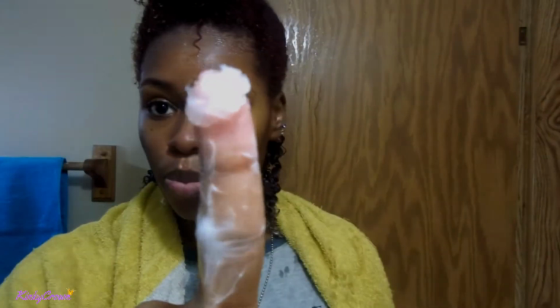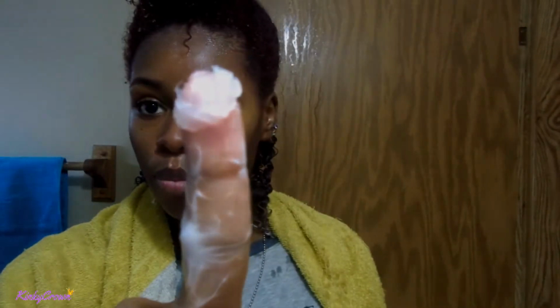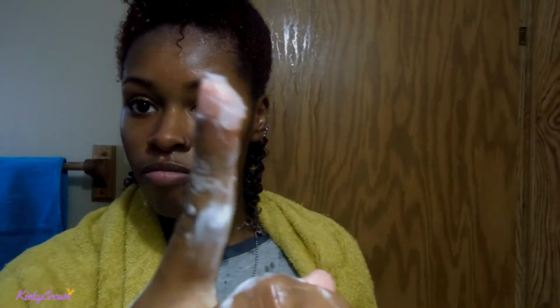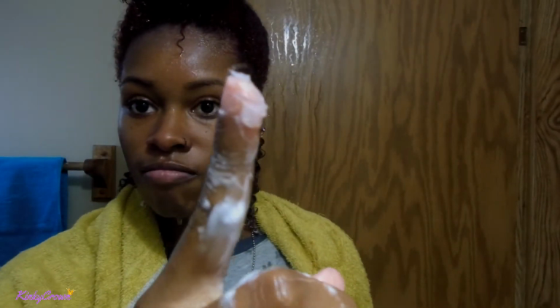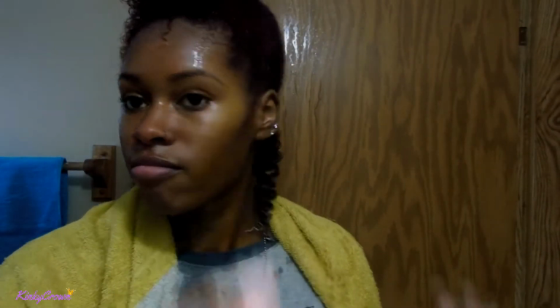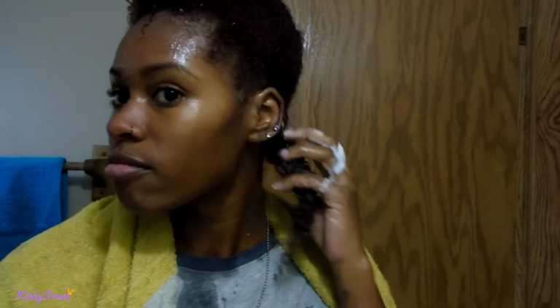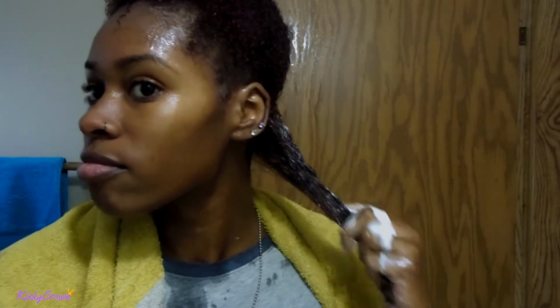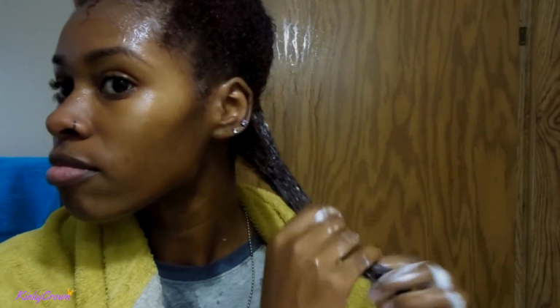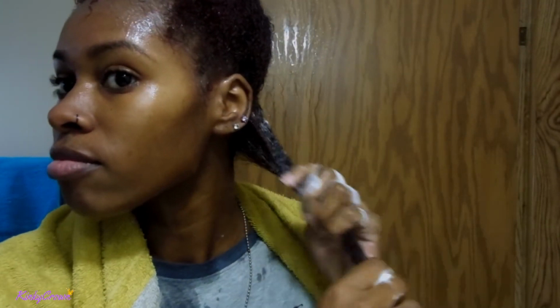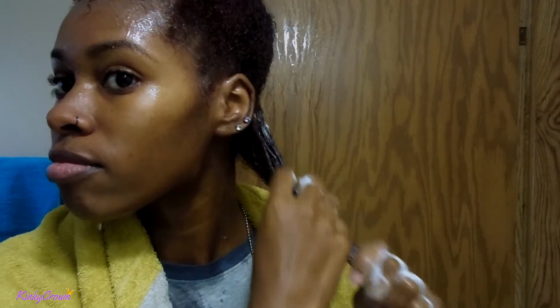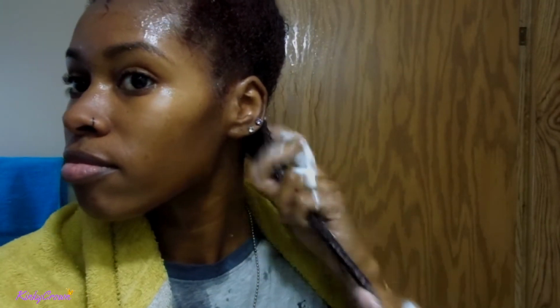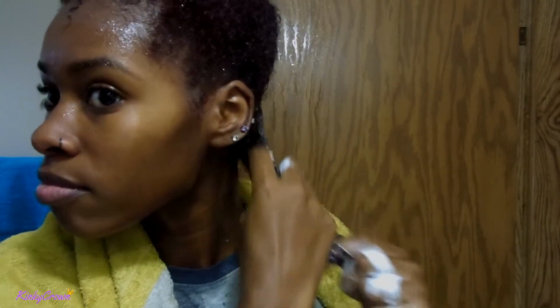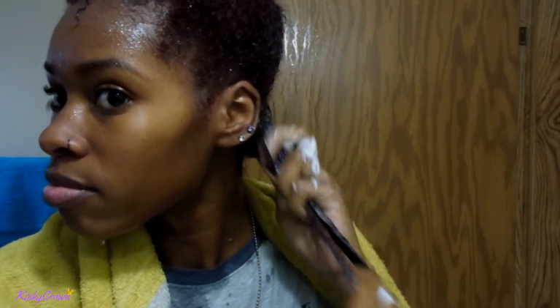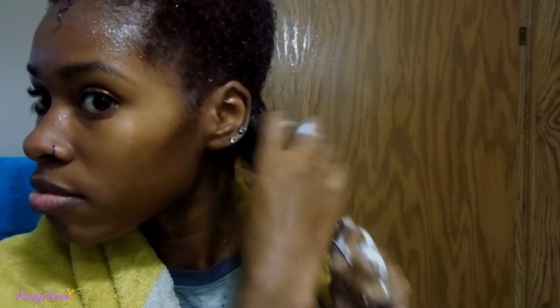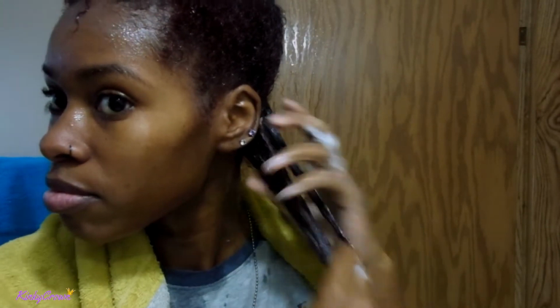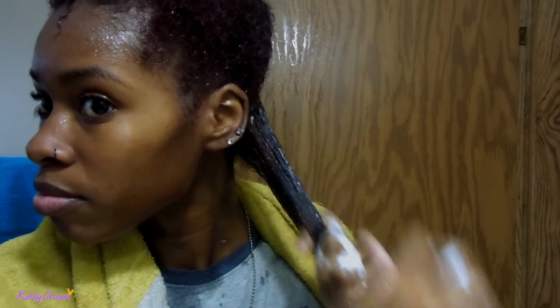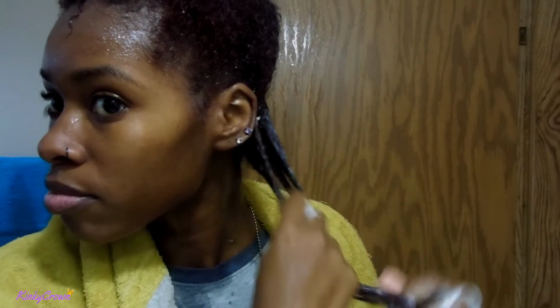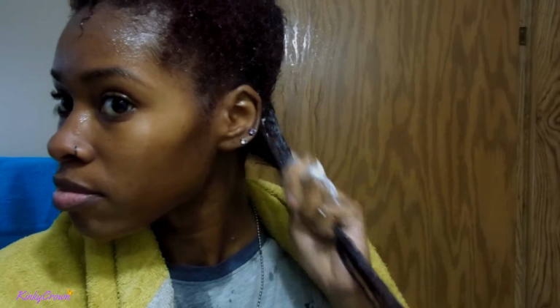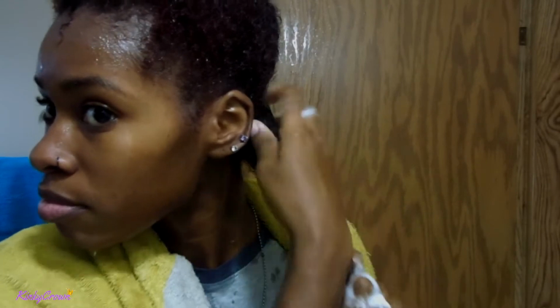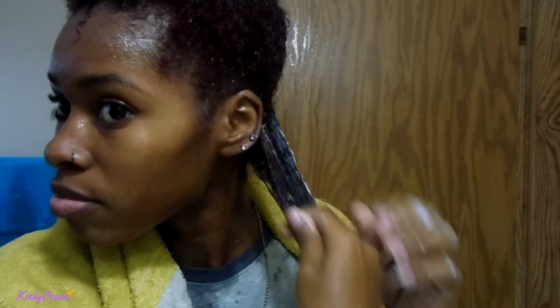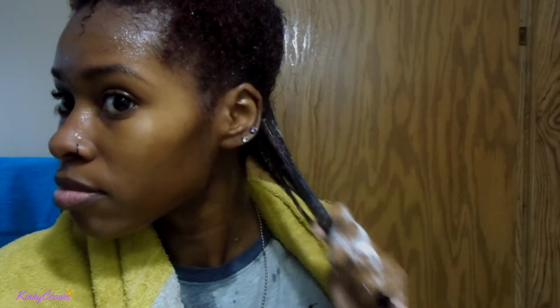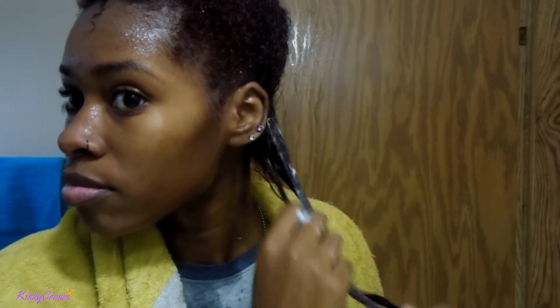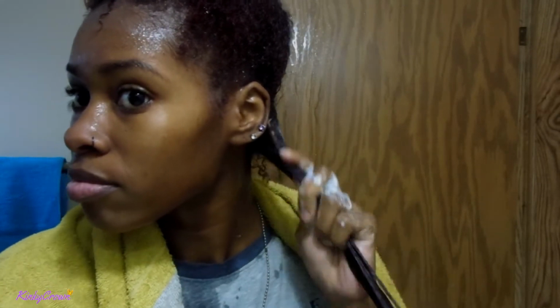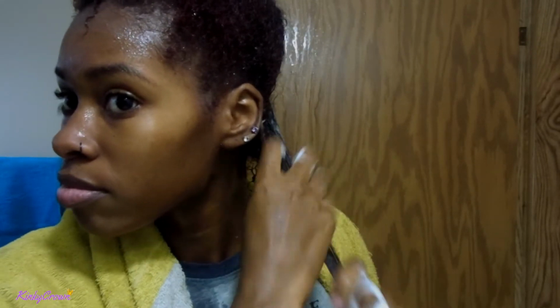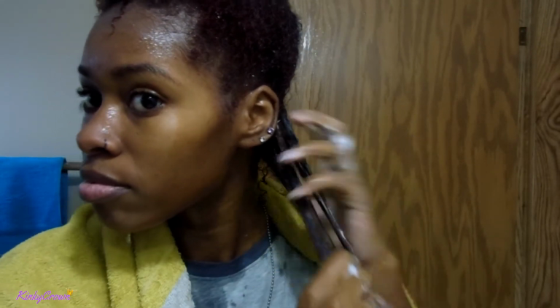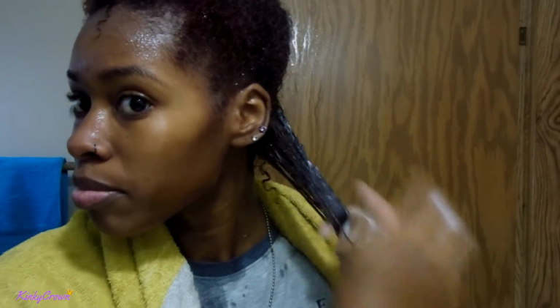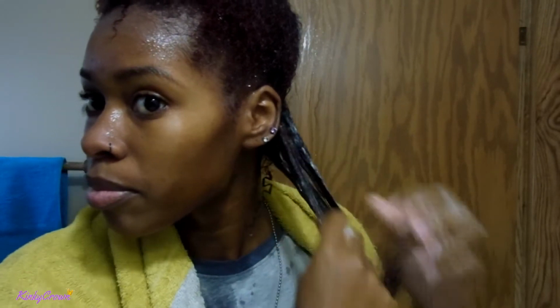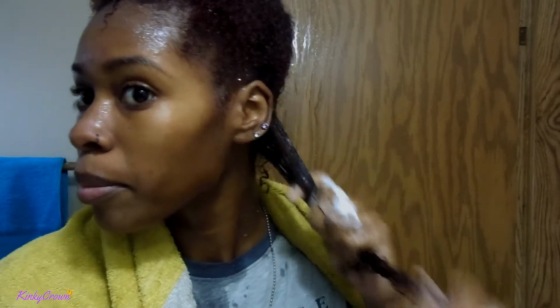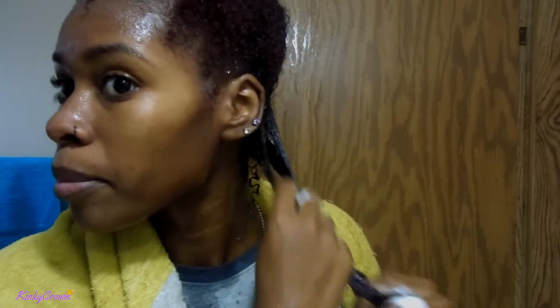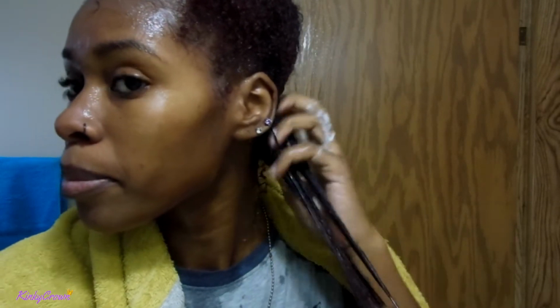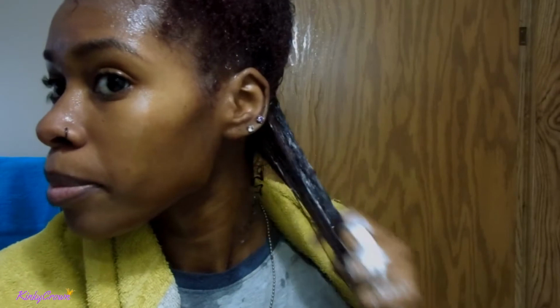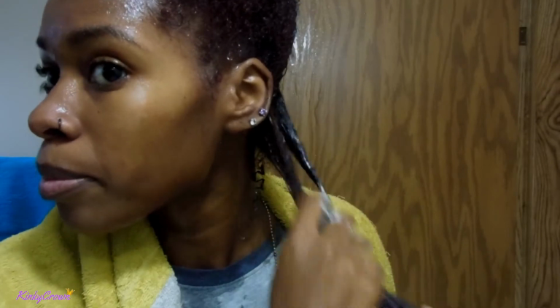A little goes a long way when it comes to this grease, guys. I am very light-handed when it comes to it. I don't want my hair to look greasy or feel greasy. I use about maybe a dime size on each section.